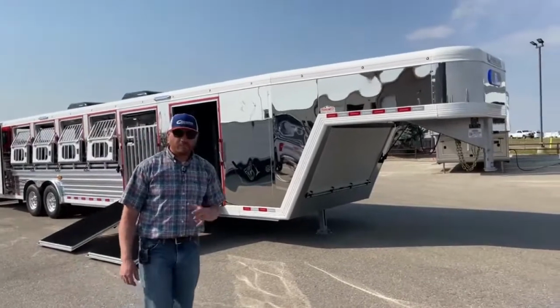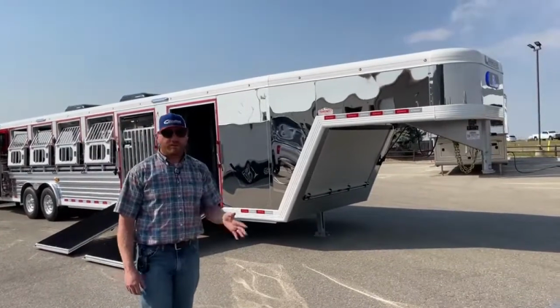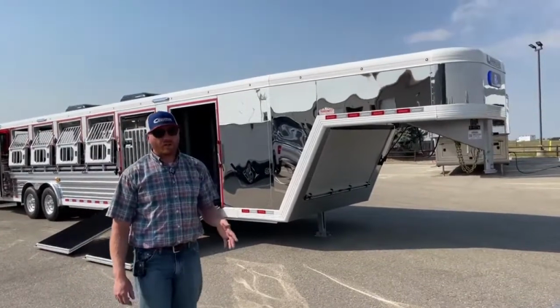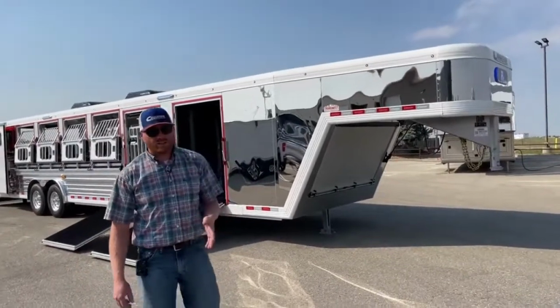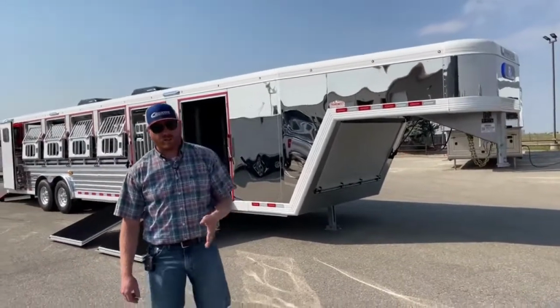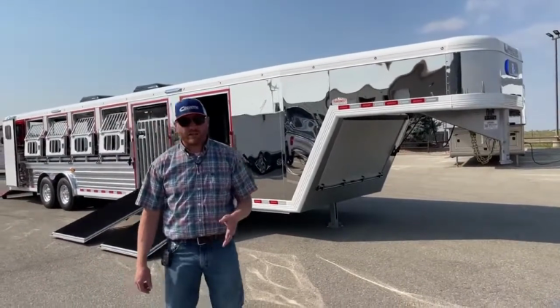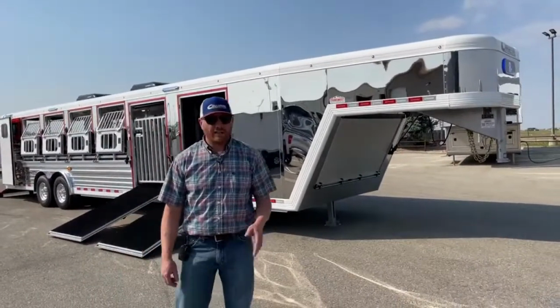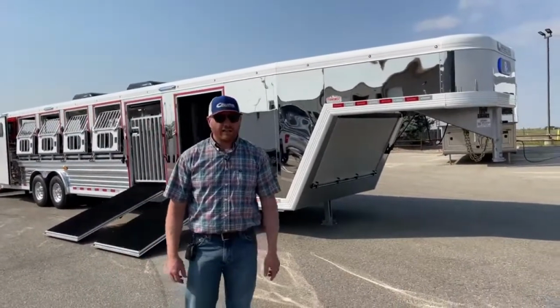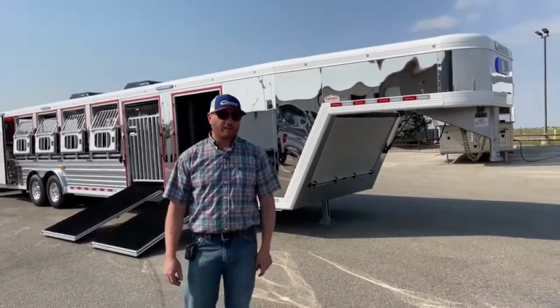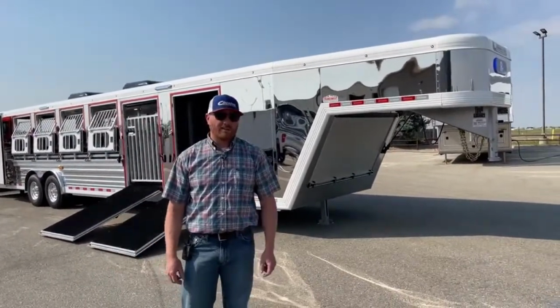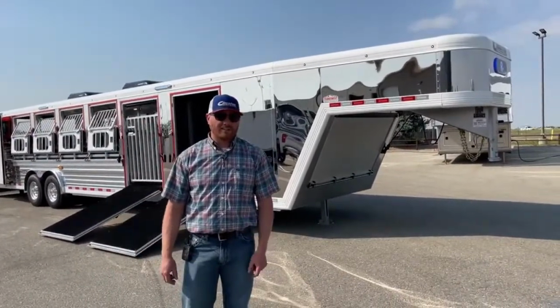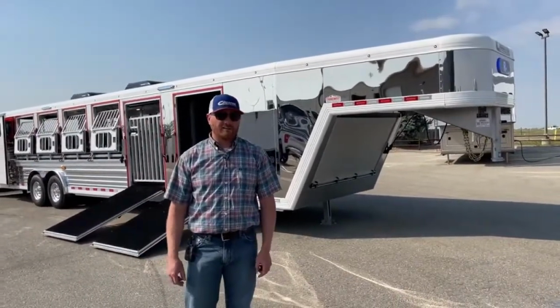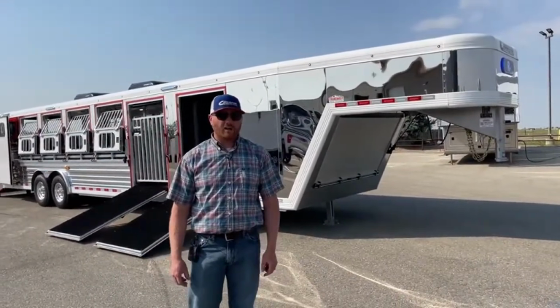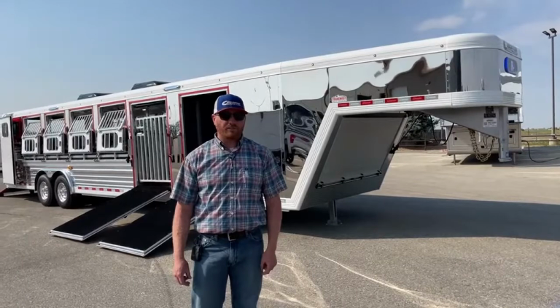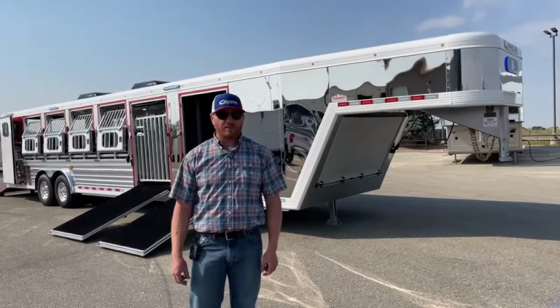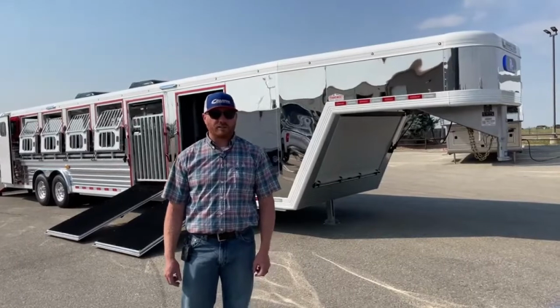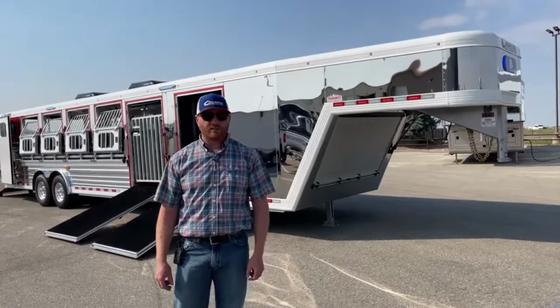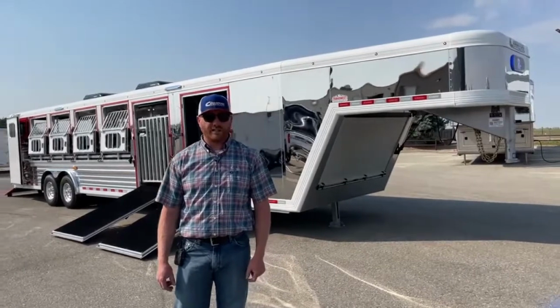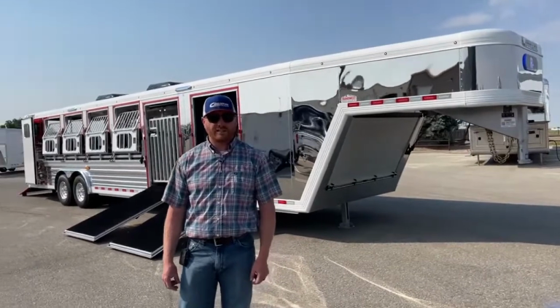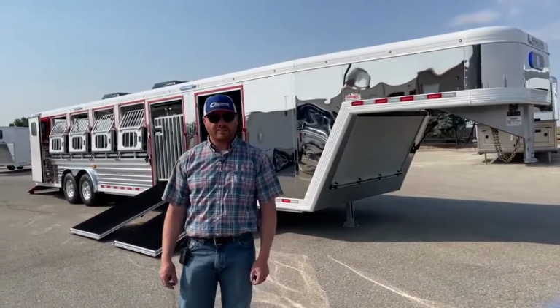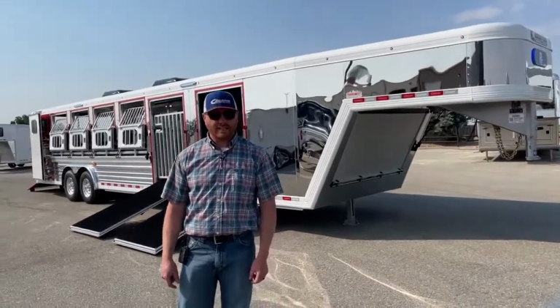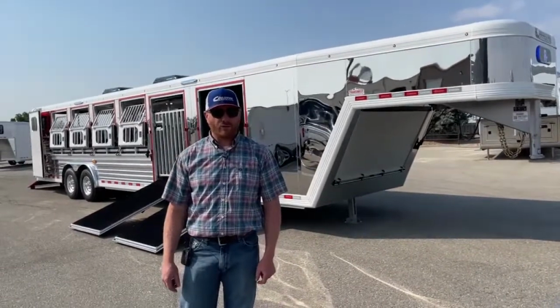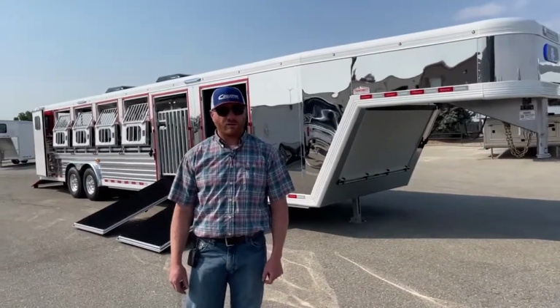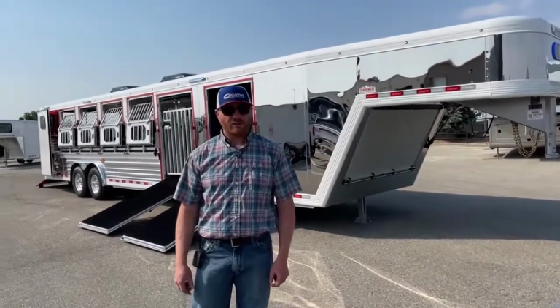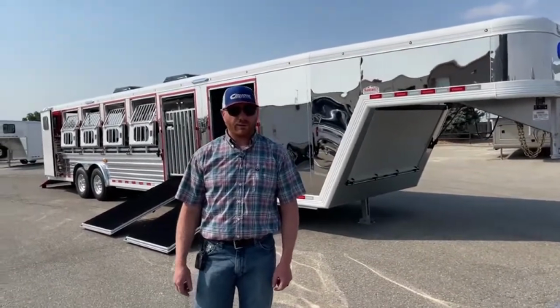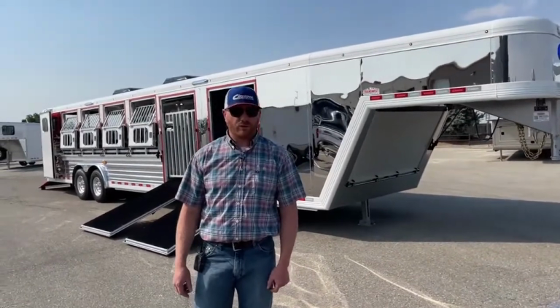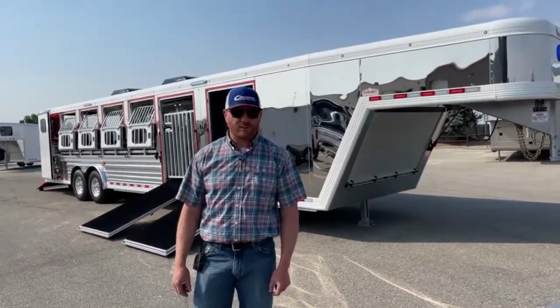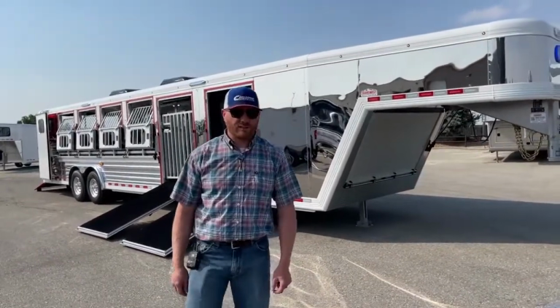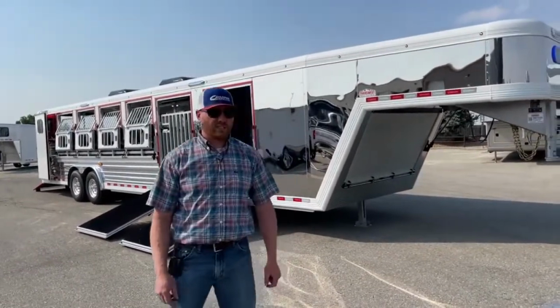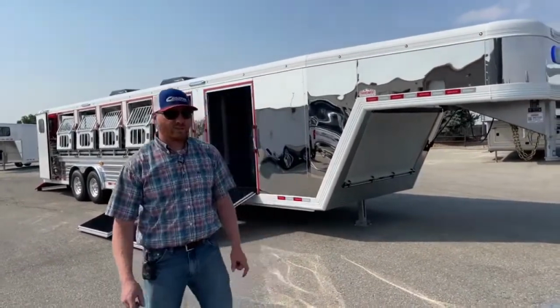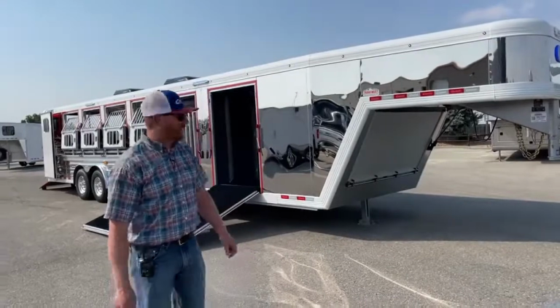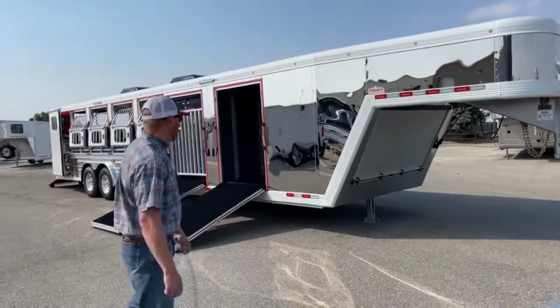If you've got any questions before we do that, give anybody on our sales team a call. That number is 303-684-3400. Thanks for tuning in, have a good day.